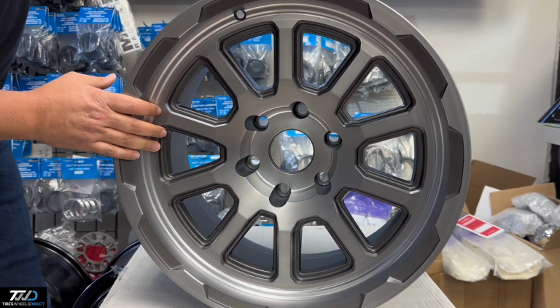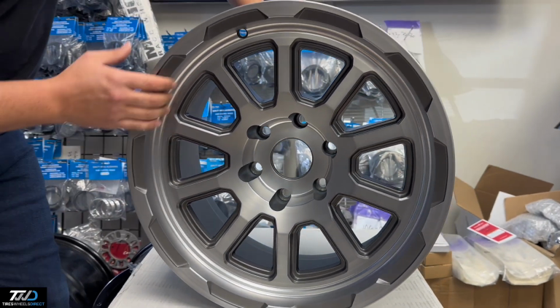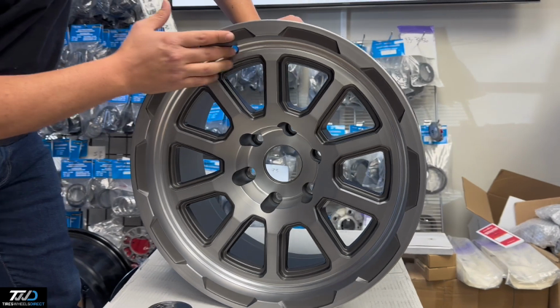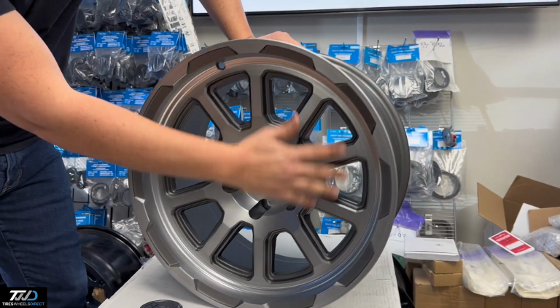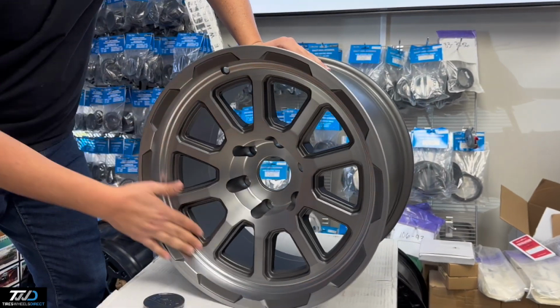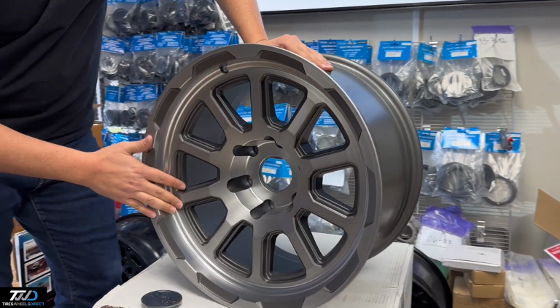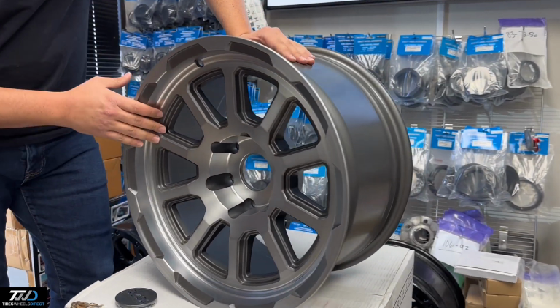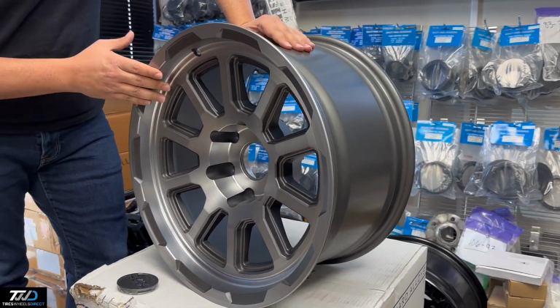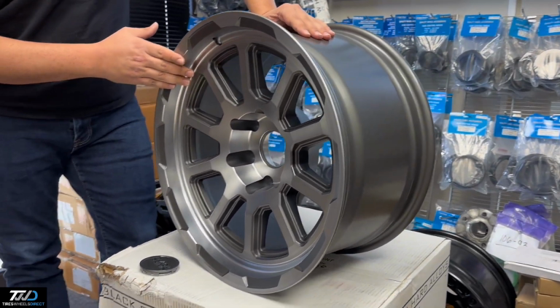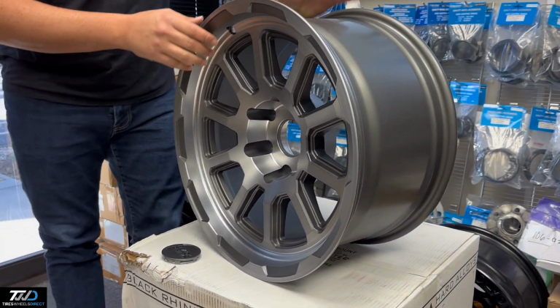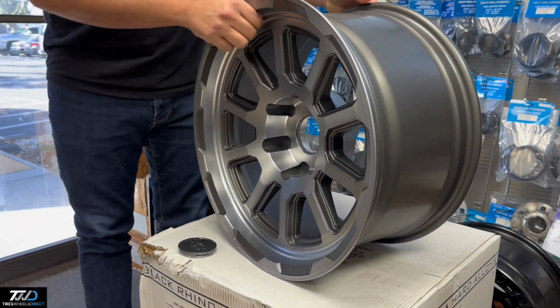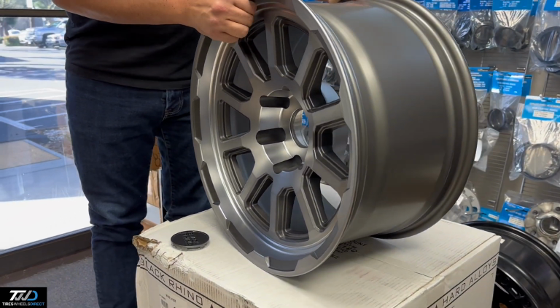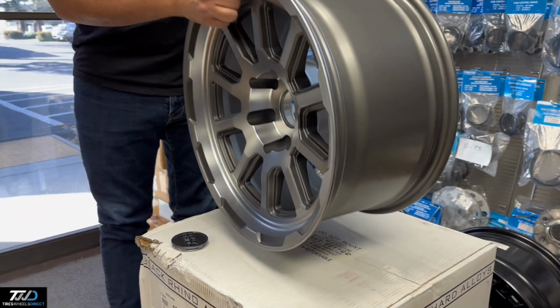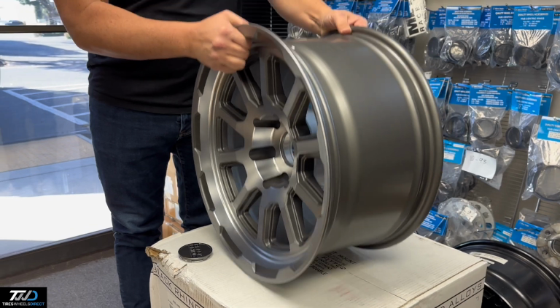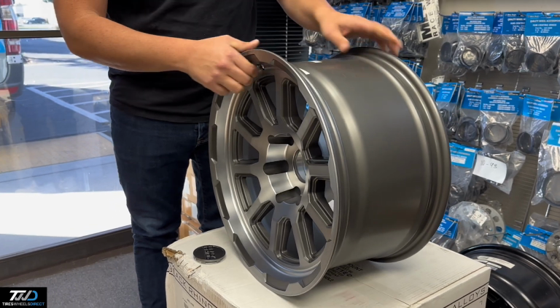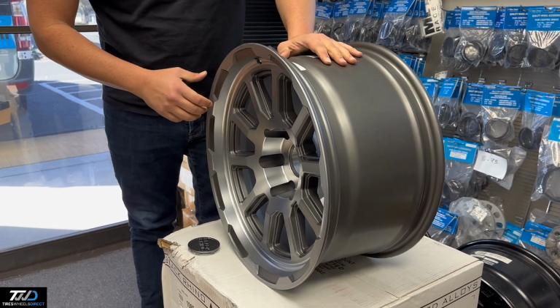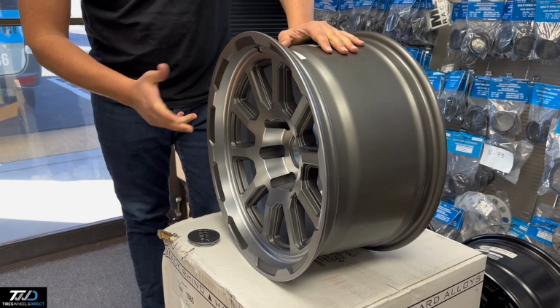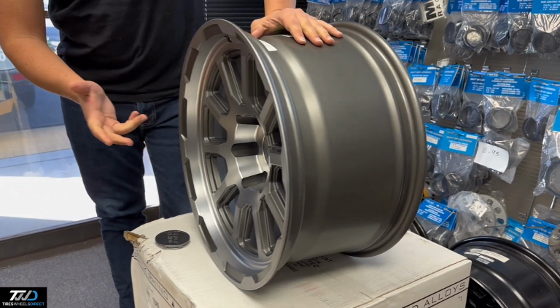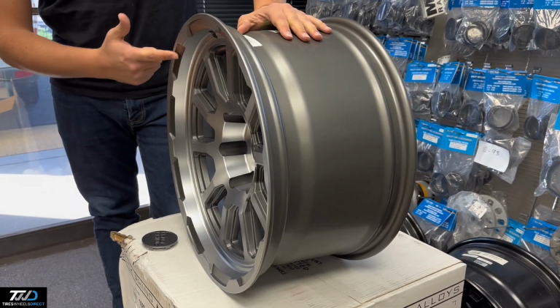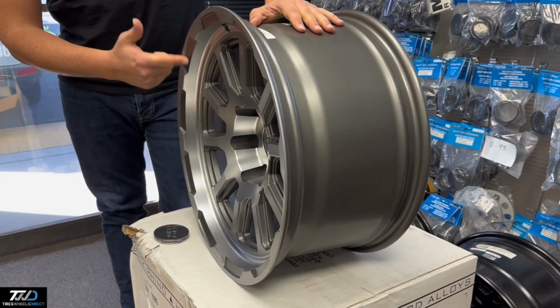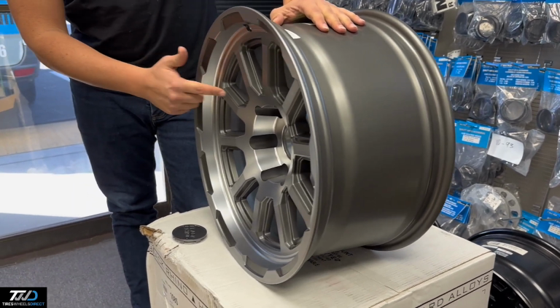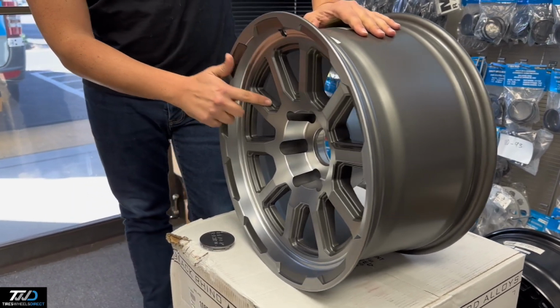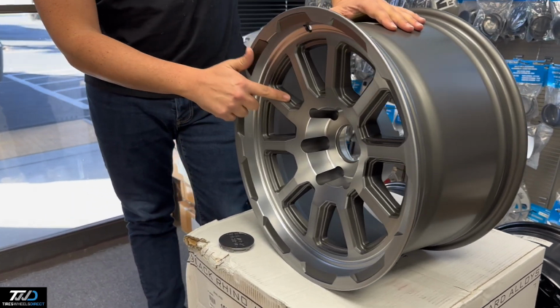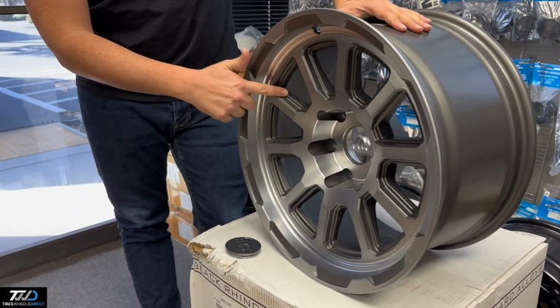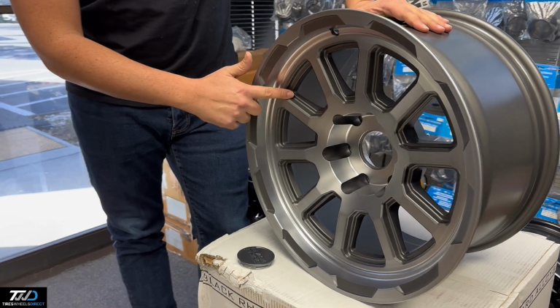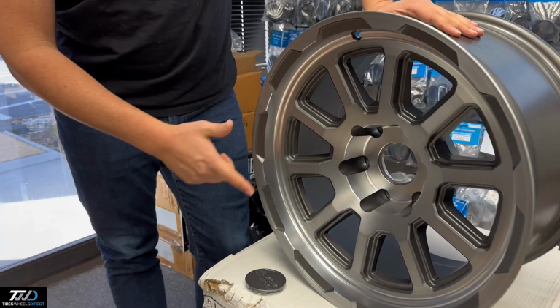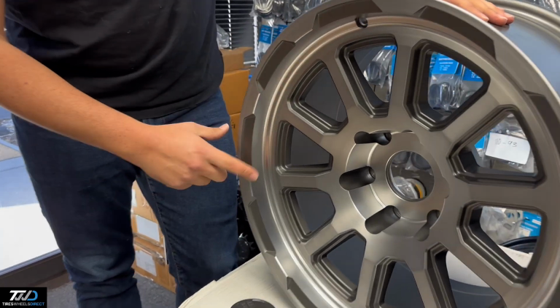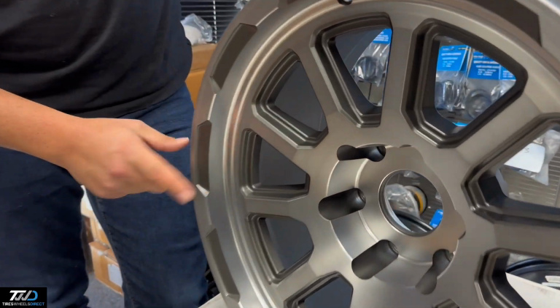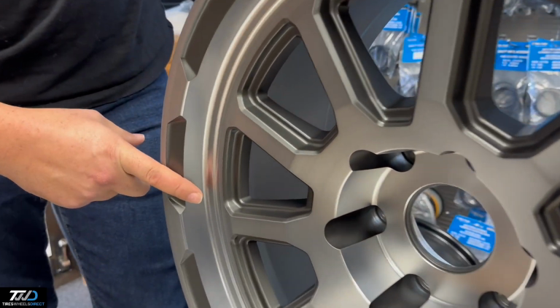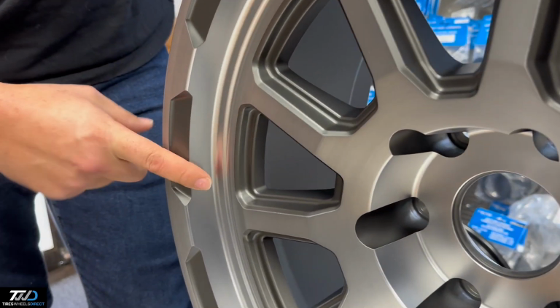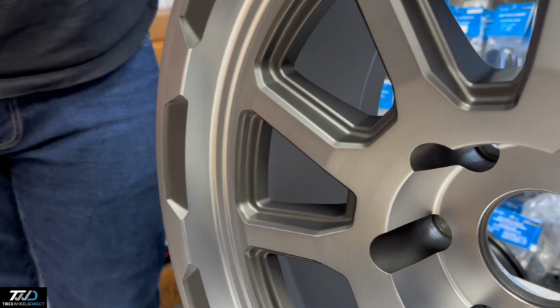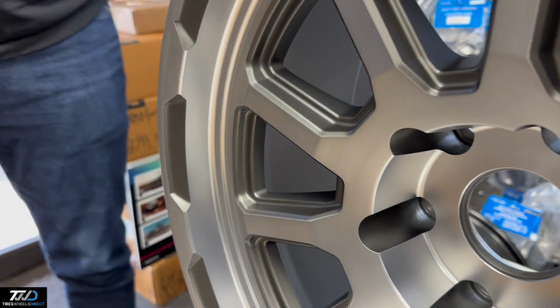This one has a nice multi-spoke style look. This is part of Black Rhino's Rotary Forged line, so it's lightweight.